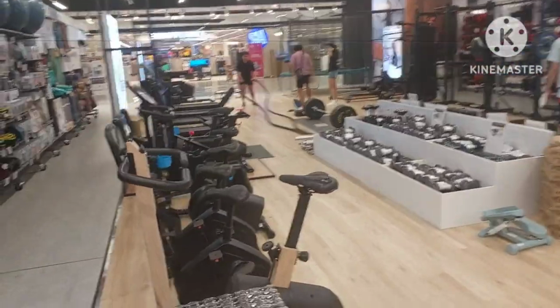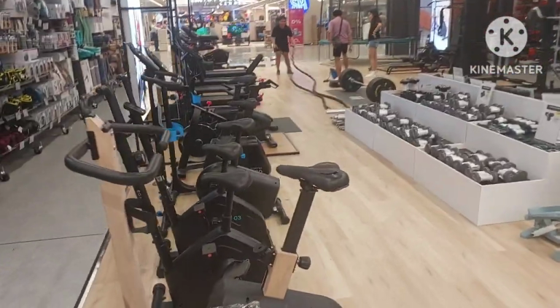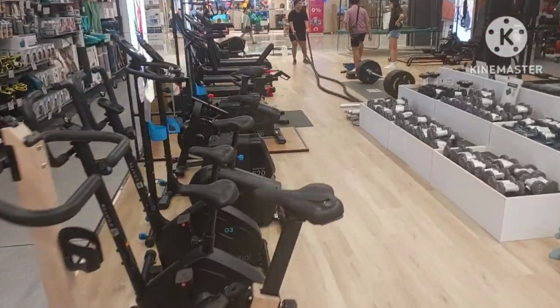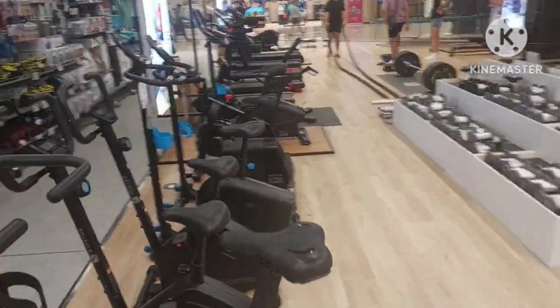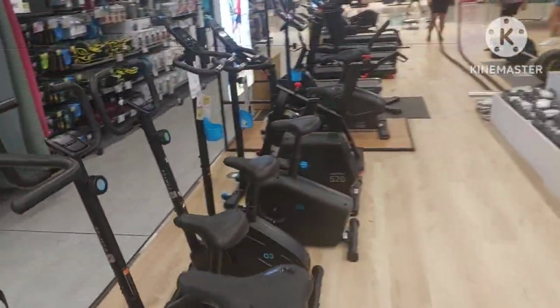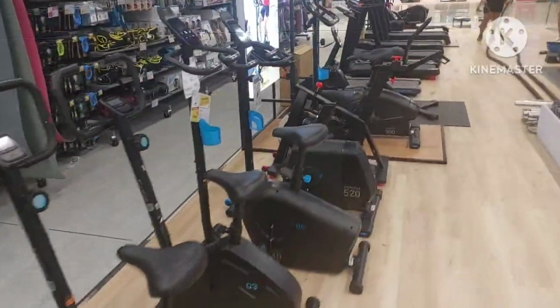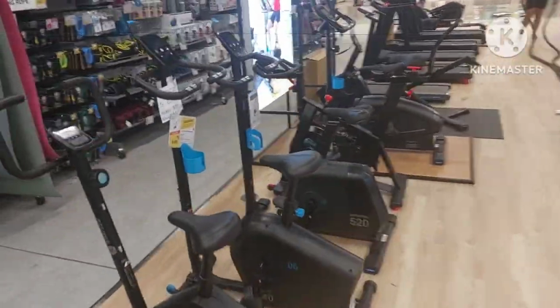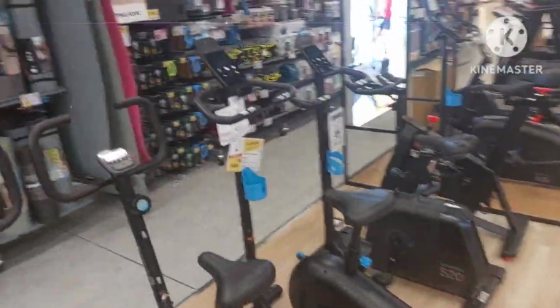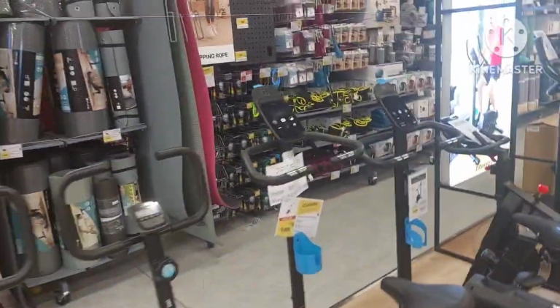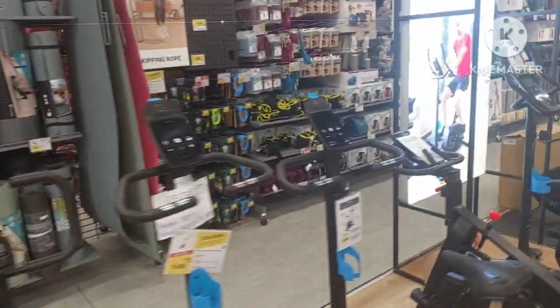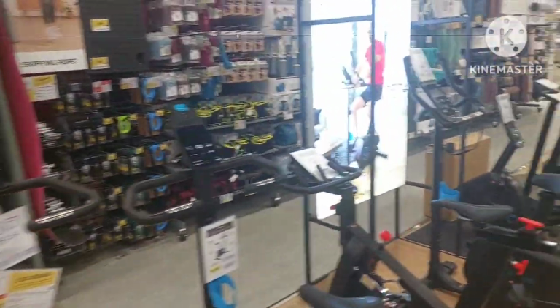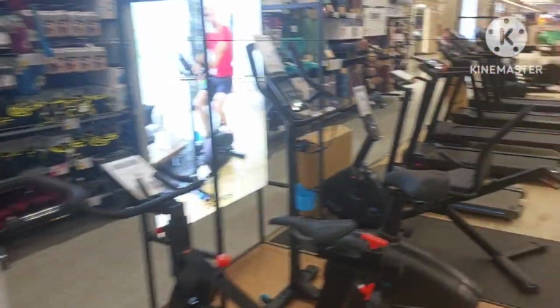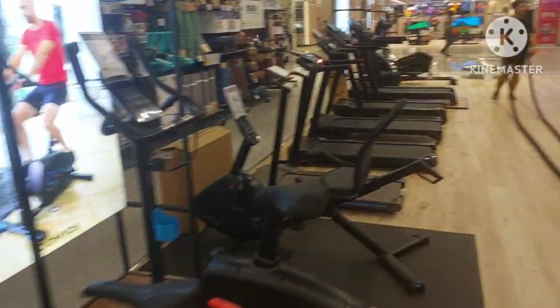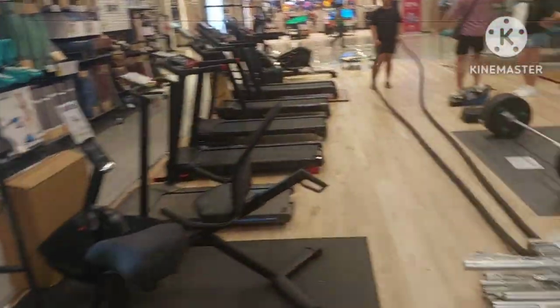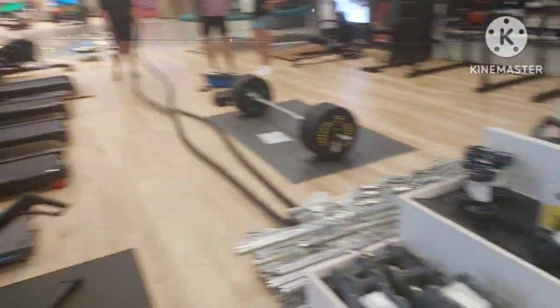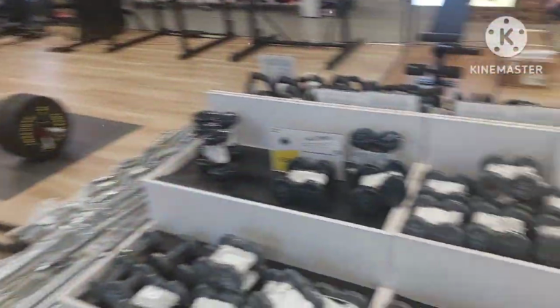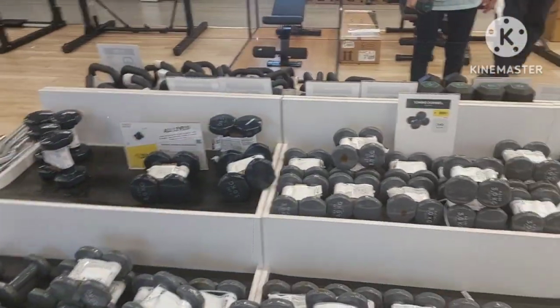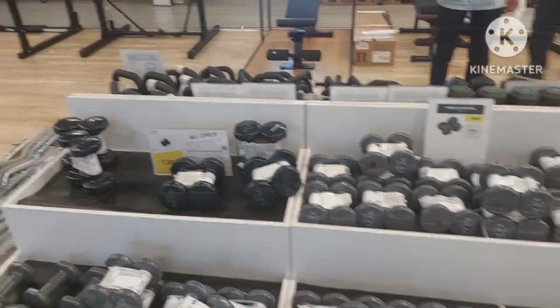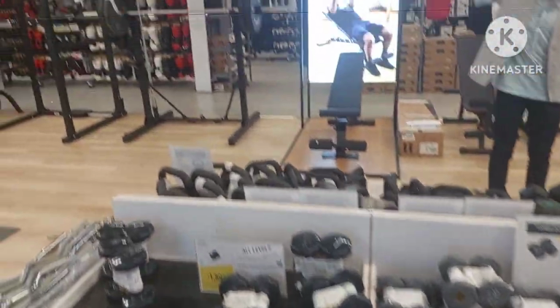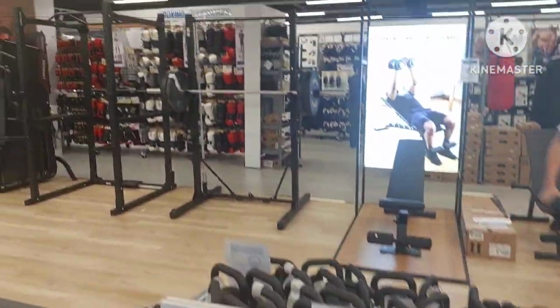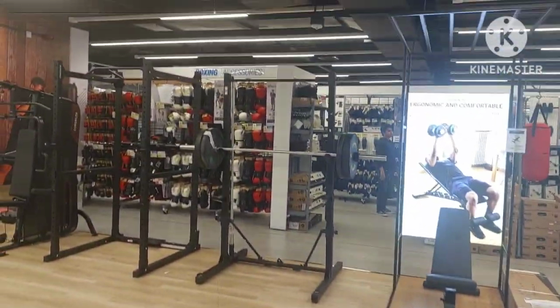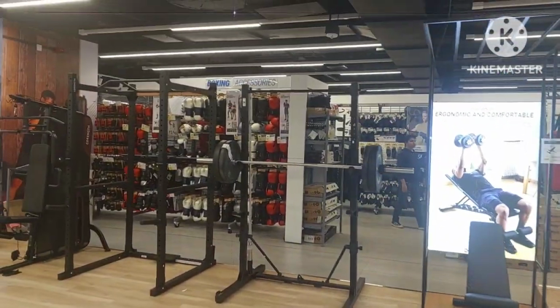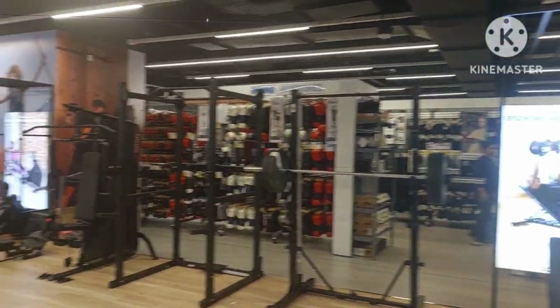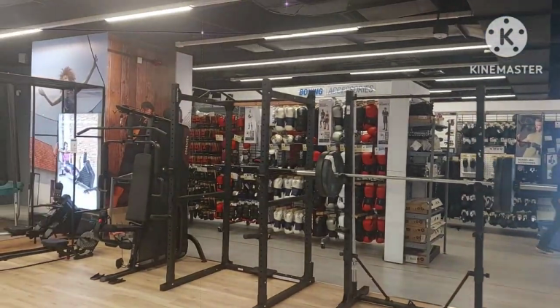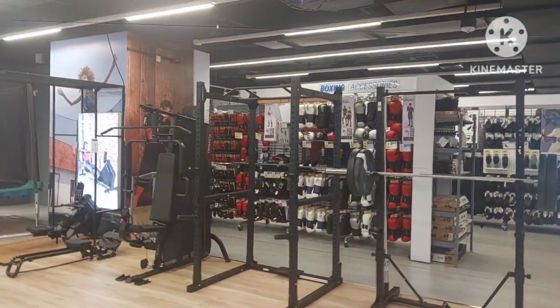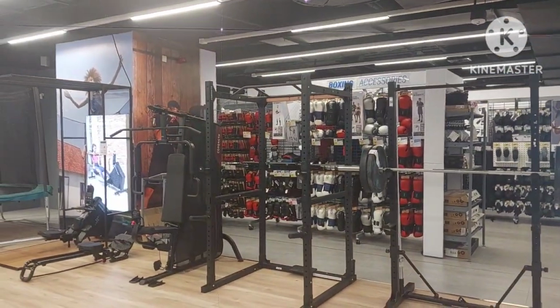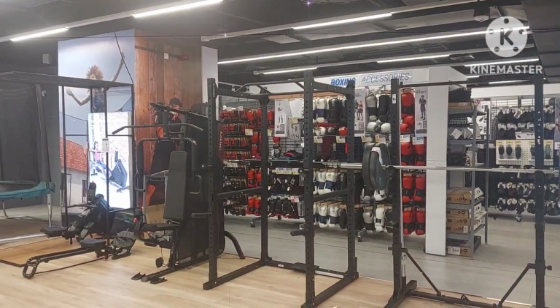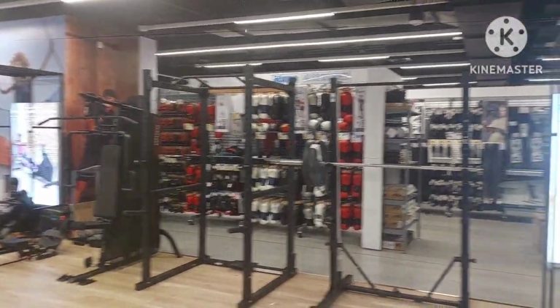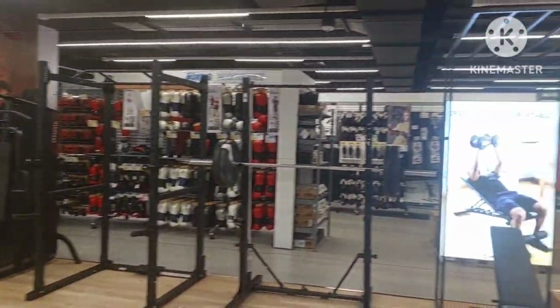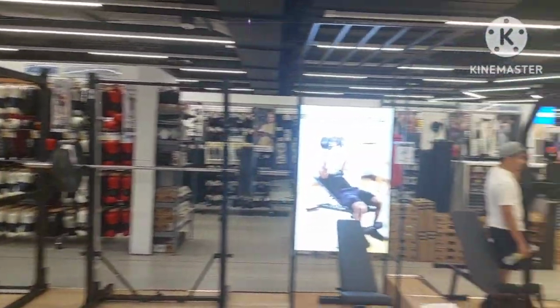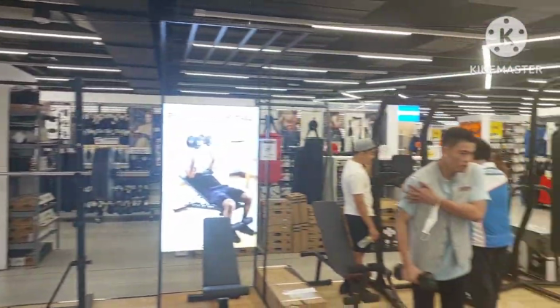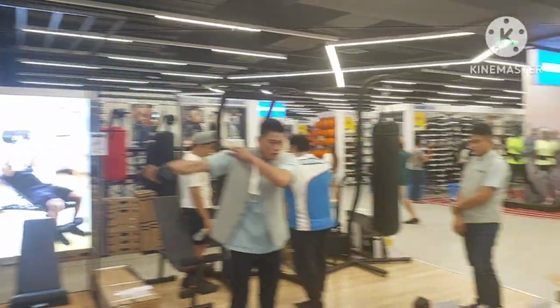They've got a weight section here — this is one of the only places that actually carries real weight equipment: real dumbbells, real exercise equipment, heavy-duty machines, and kicking bag stands.